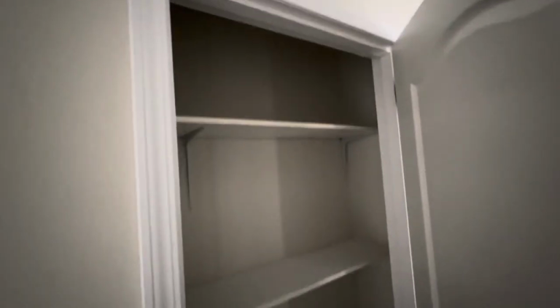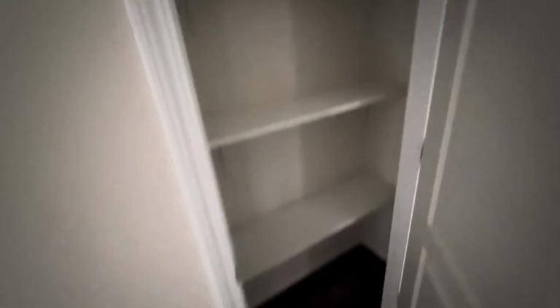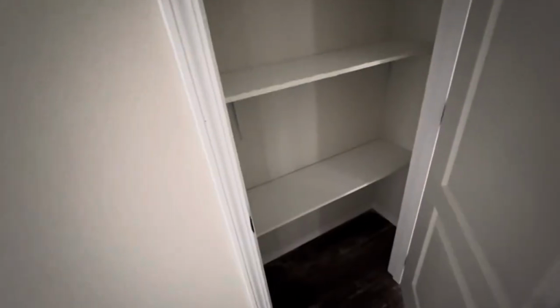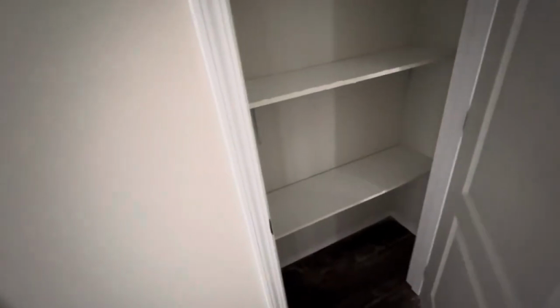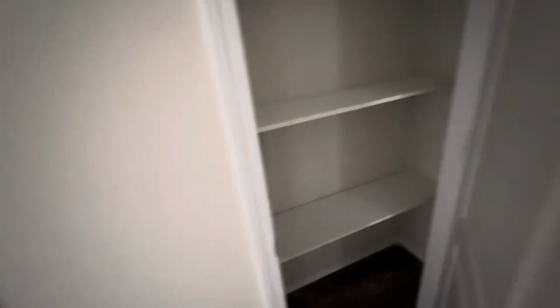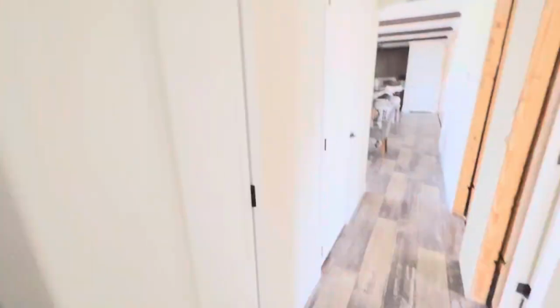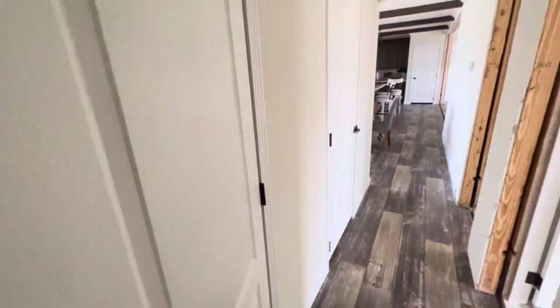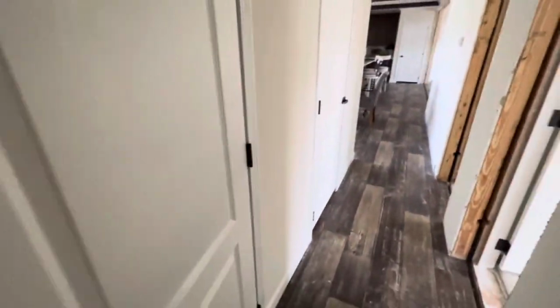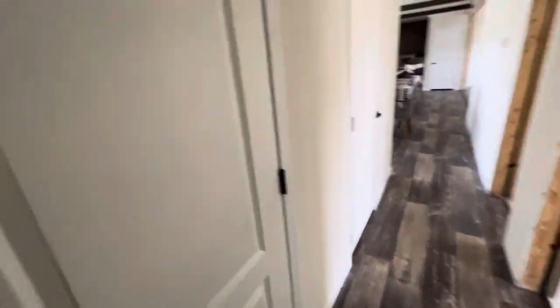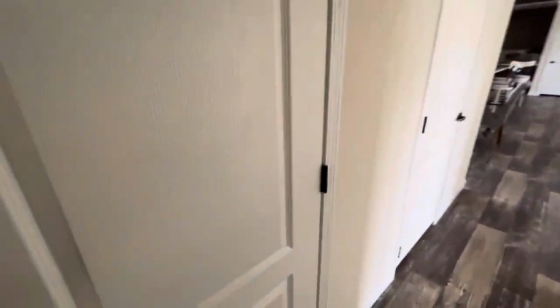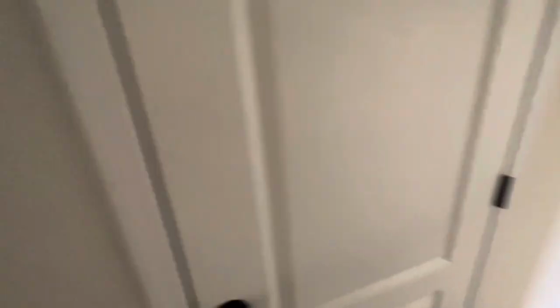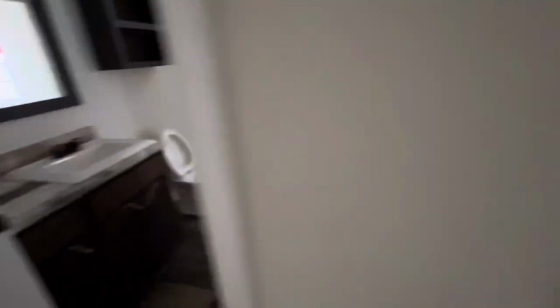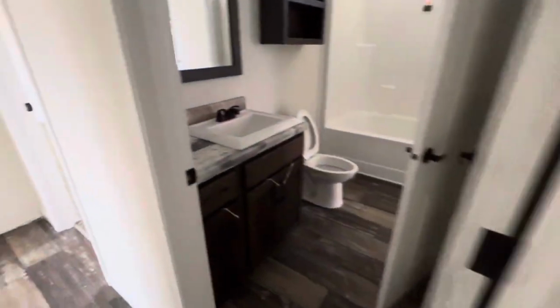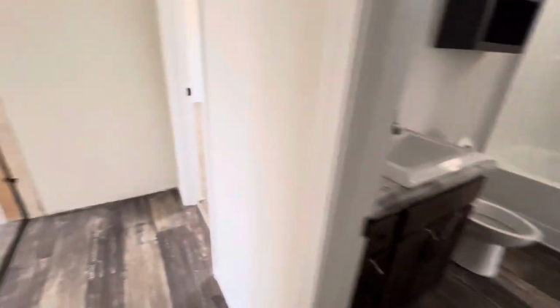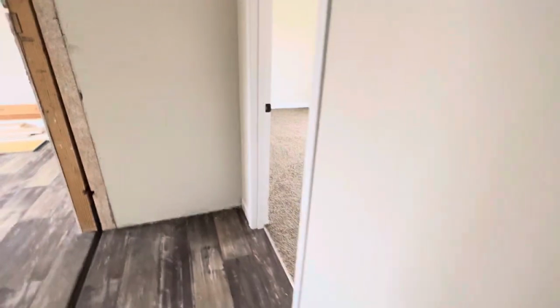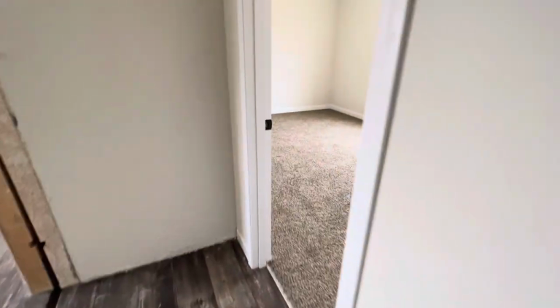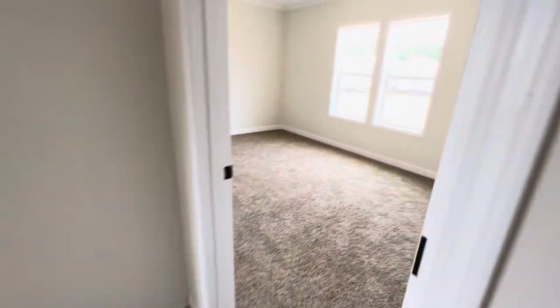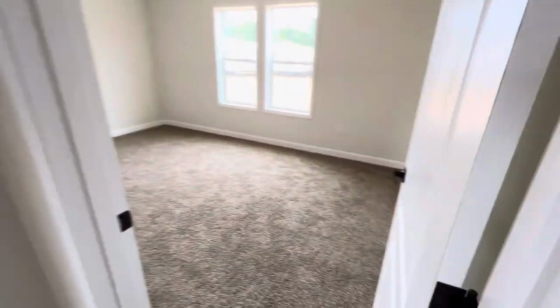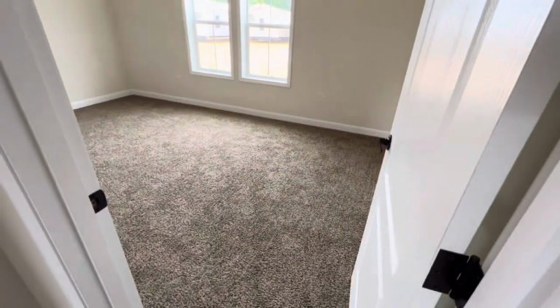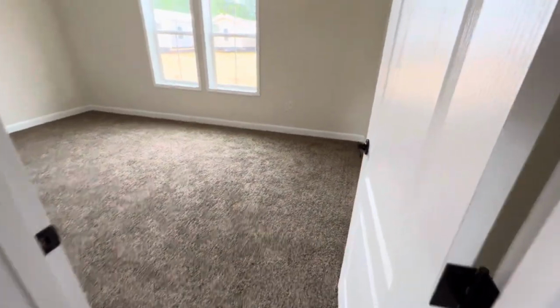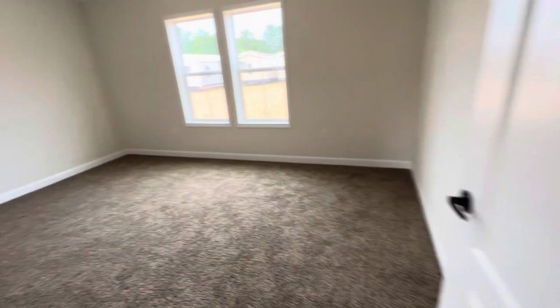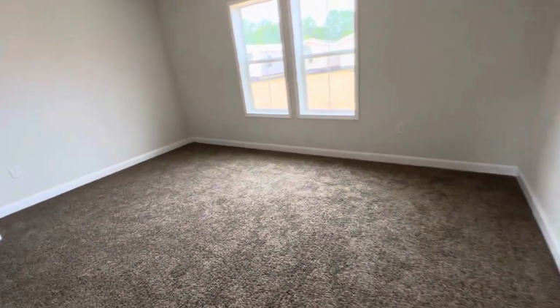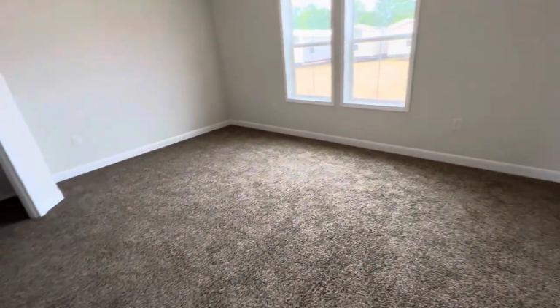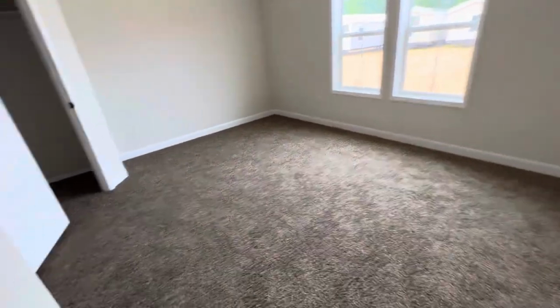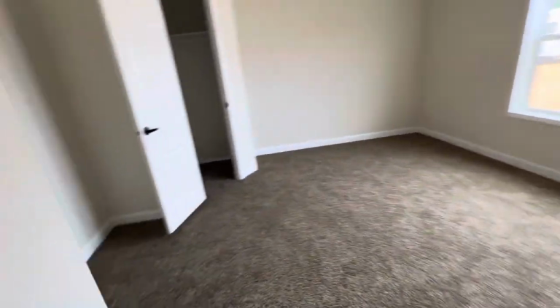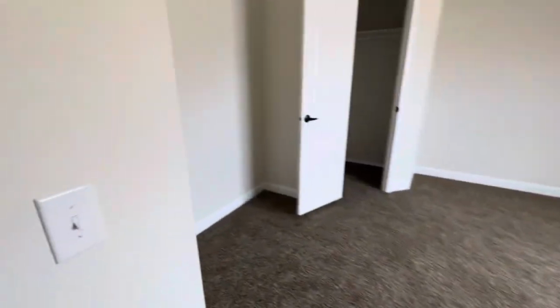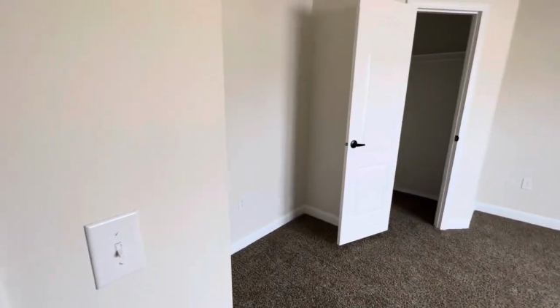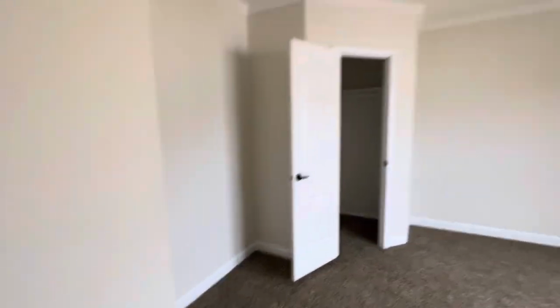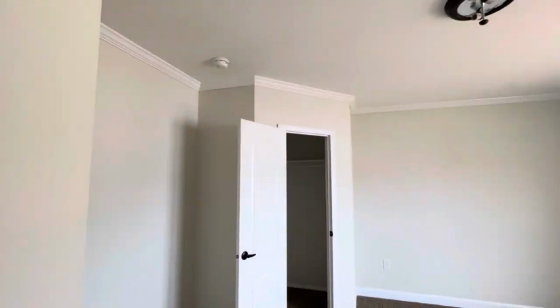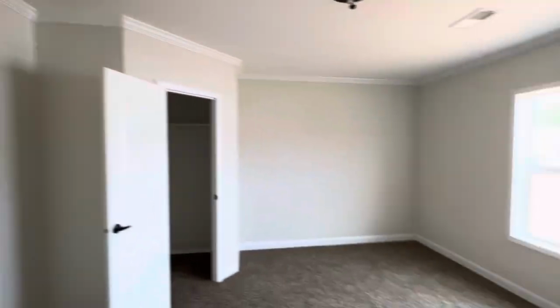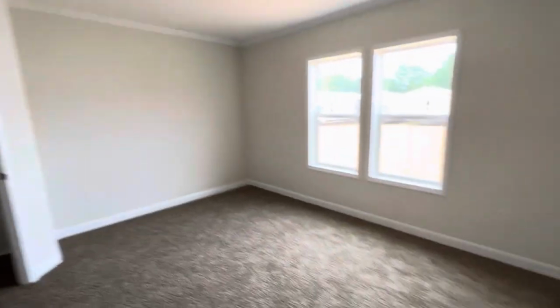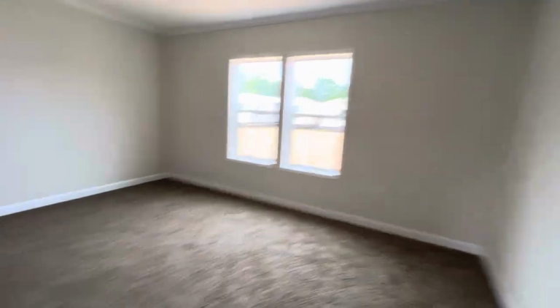You've got a linen closet or another pantry — whatever you want to call it — right next to it. You just use all the space they can. A nice third bedroom down here, which actually wraps around the corner. It's a pretty good size.